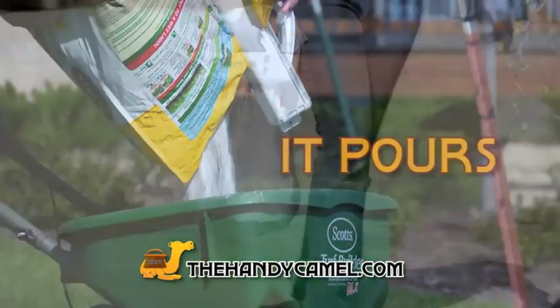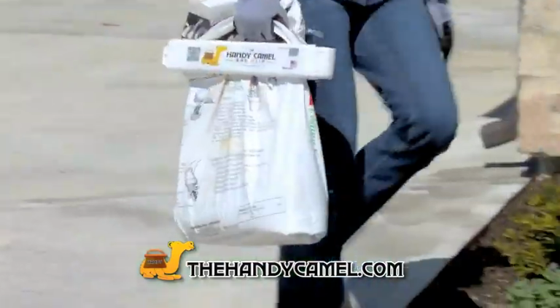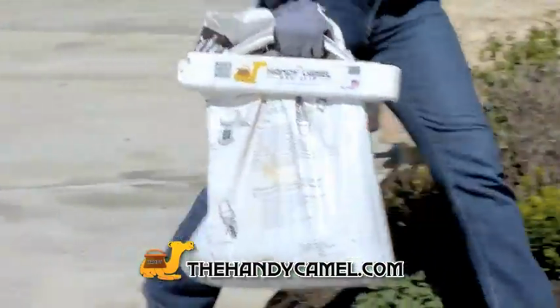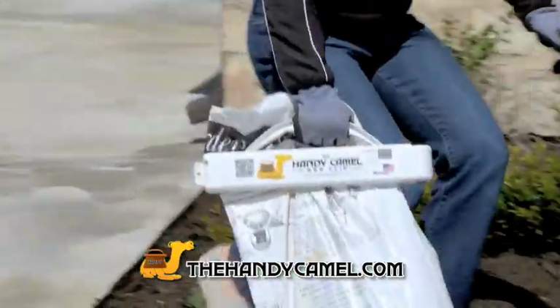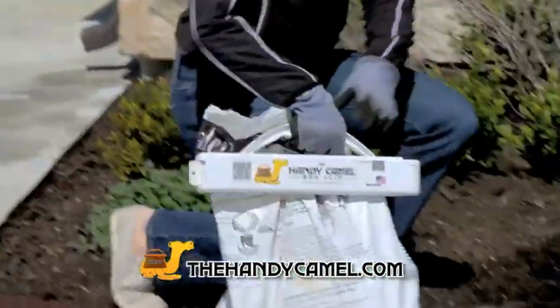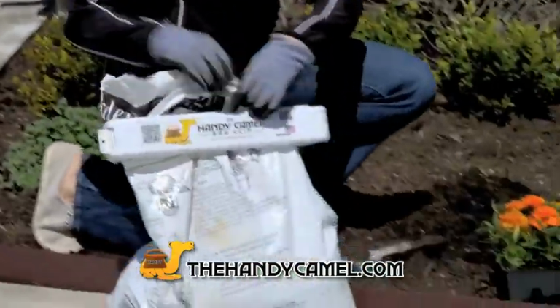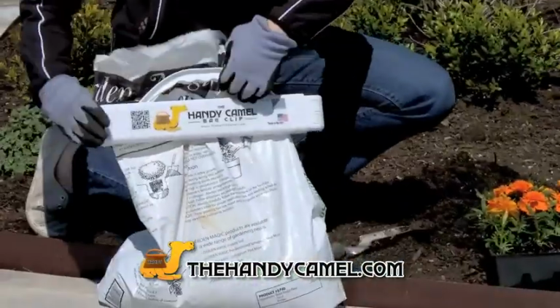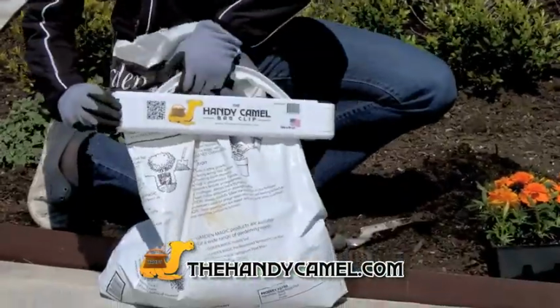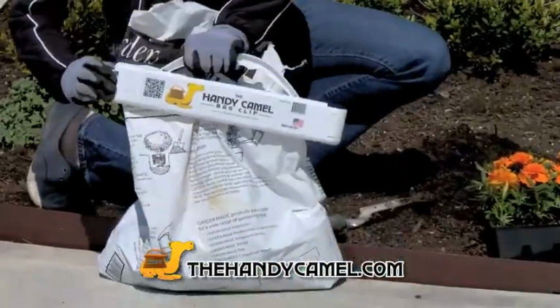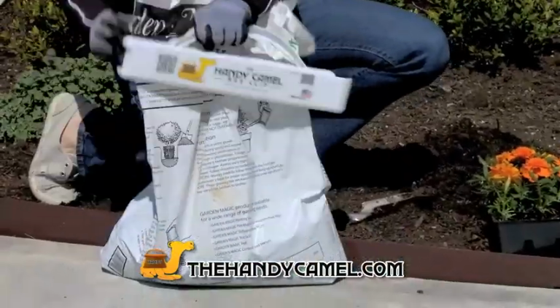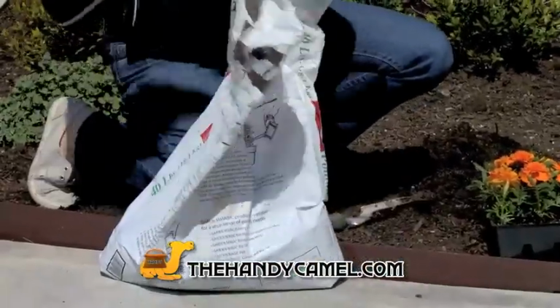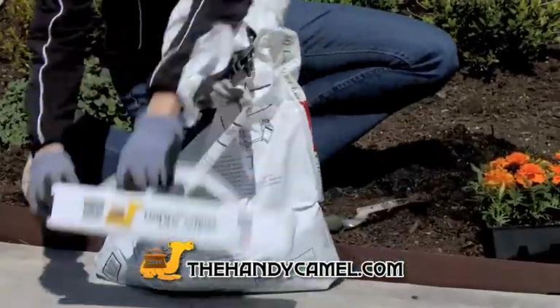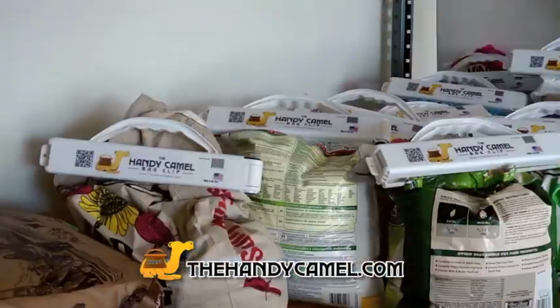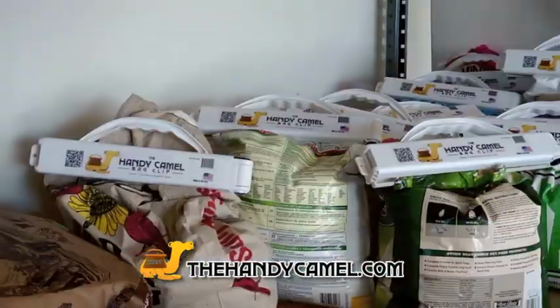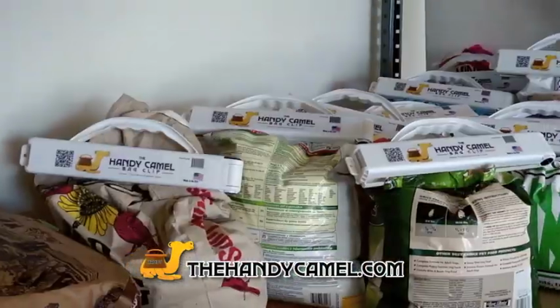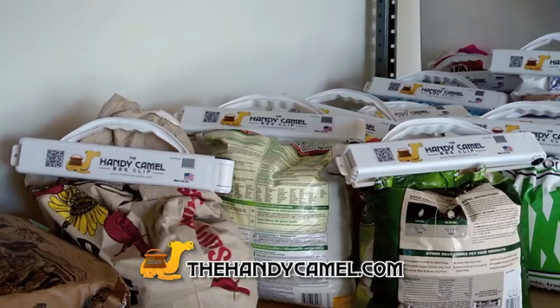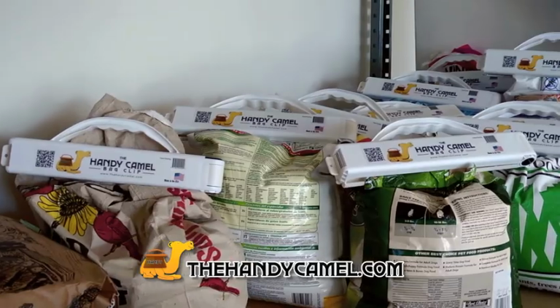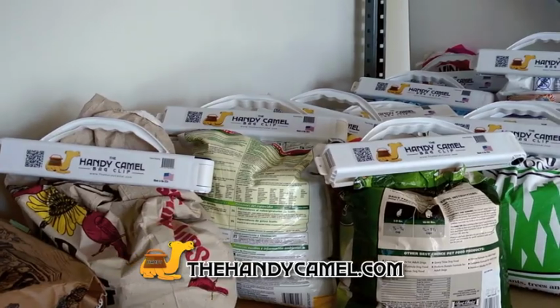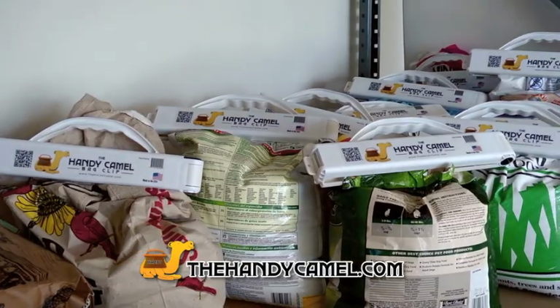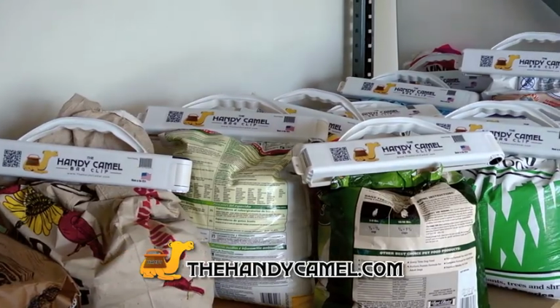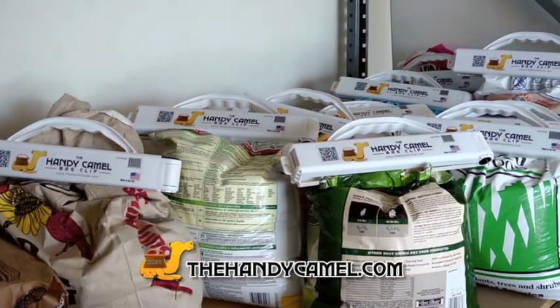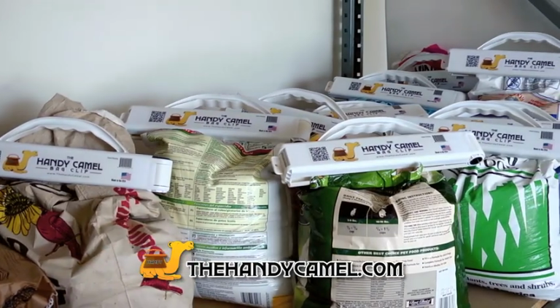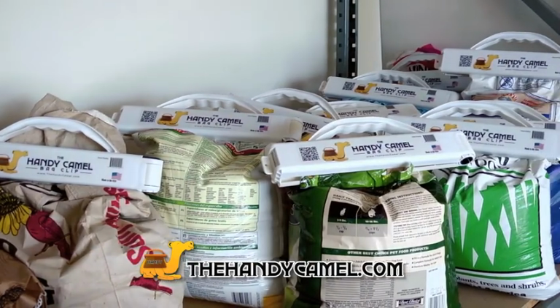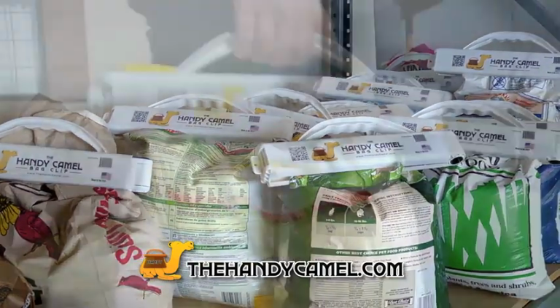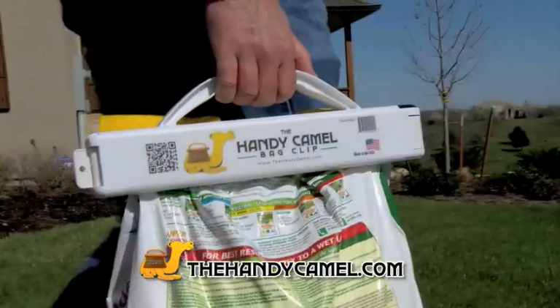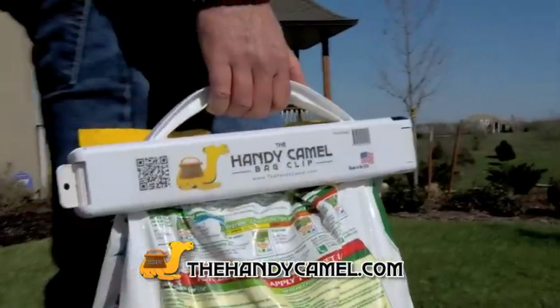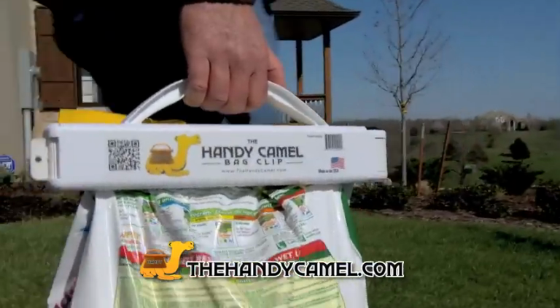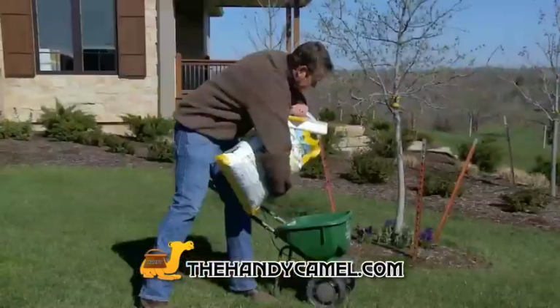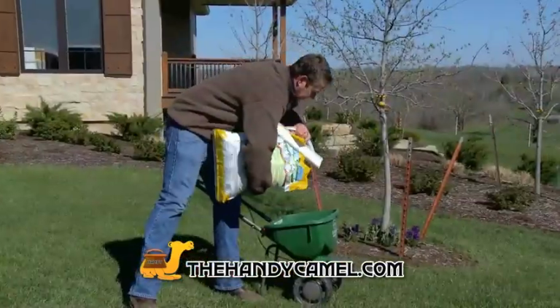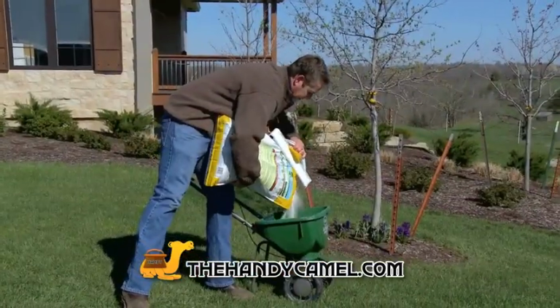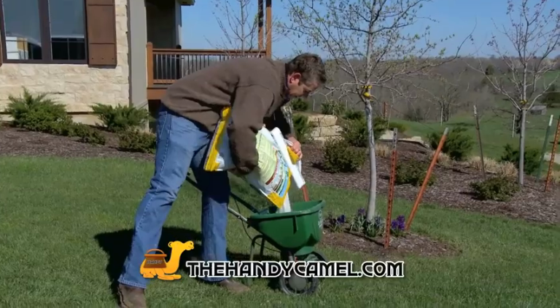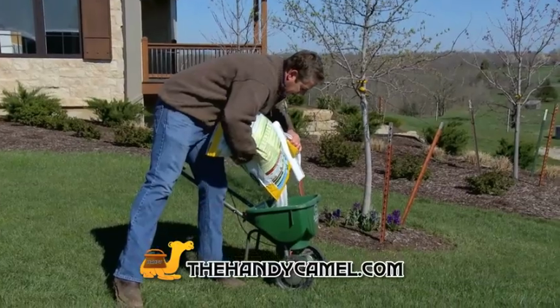The Handy Camo Bag Clip is great for all your home and garden needs. Keep your bird seed, grass seed, charcoal, and potting soil sealed tight. It's easy to carry and makes pouring a snap.